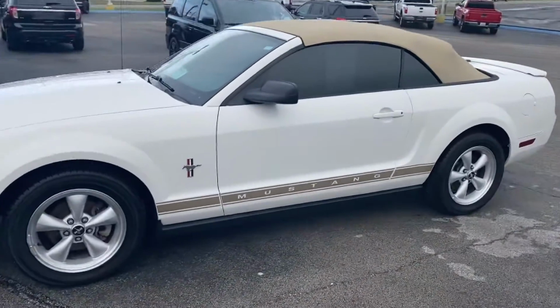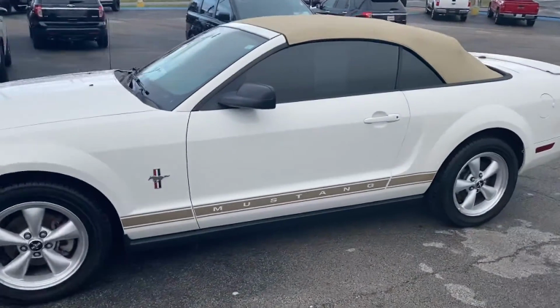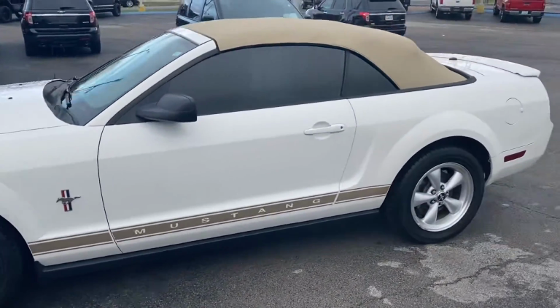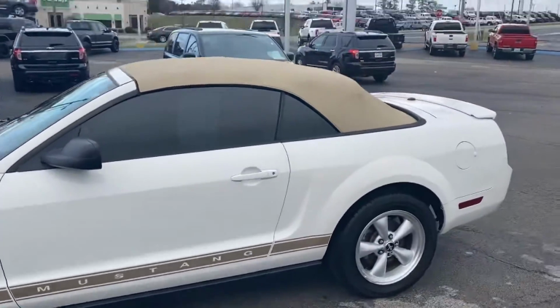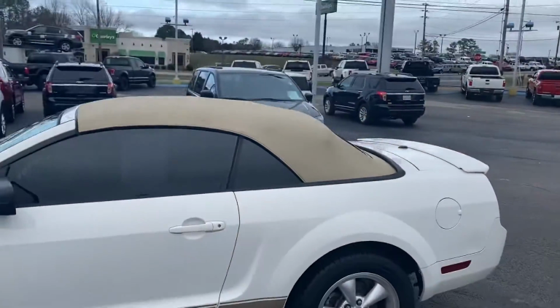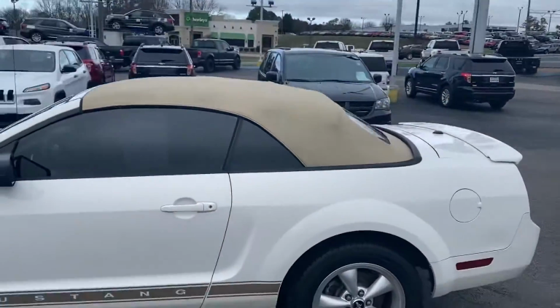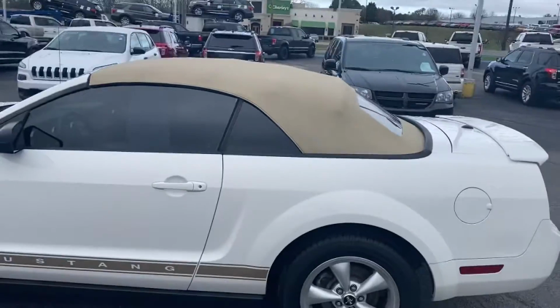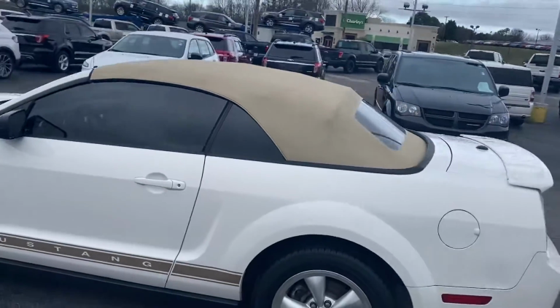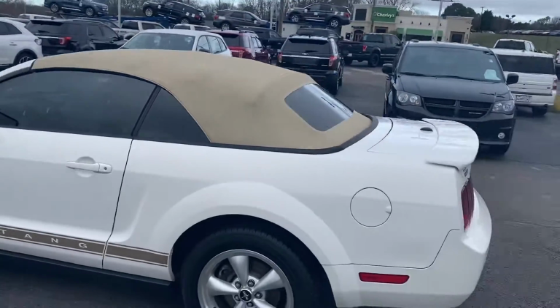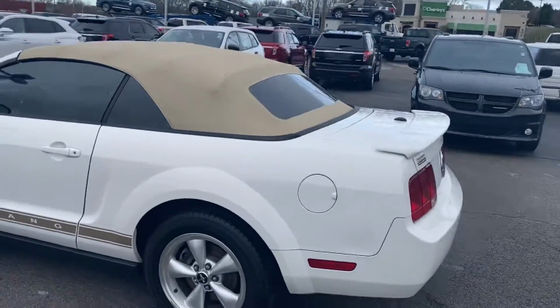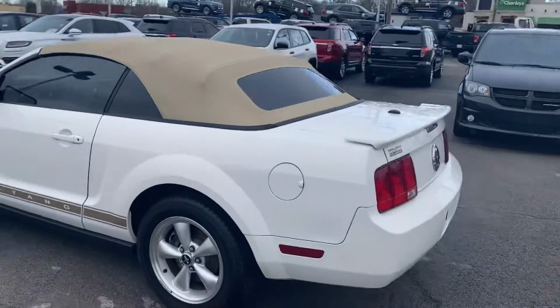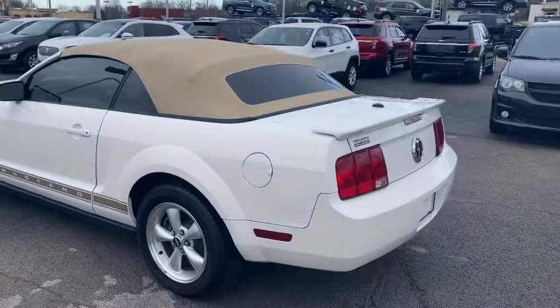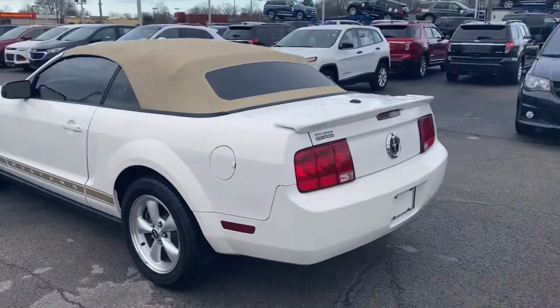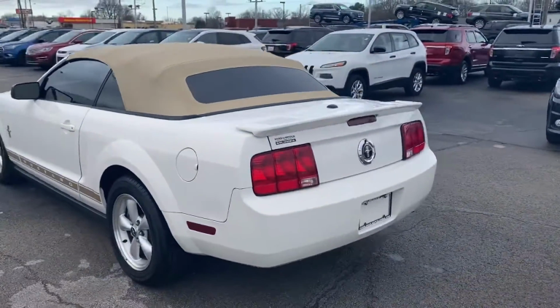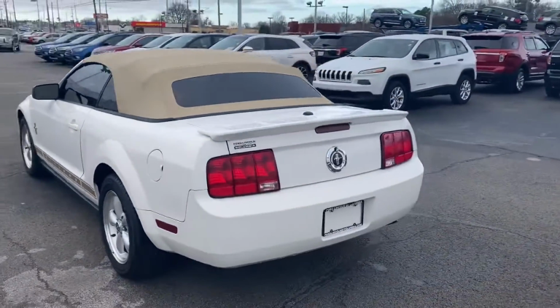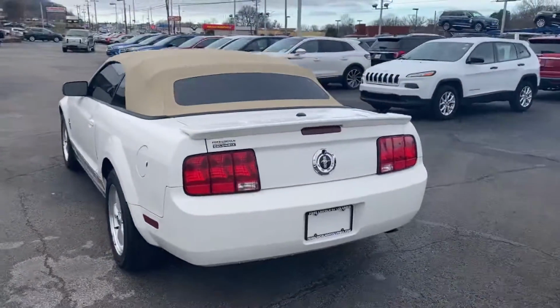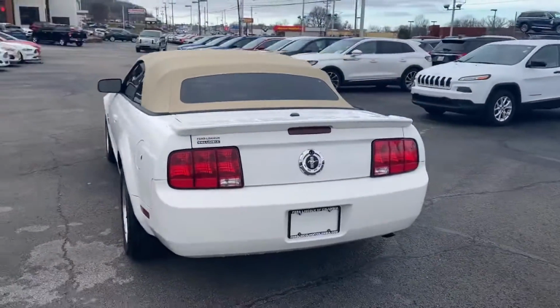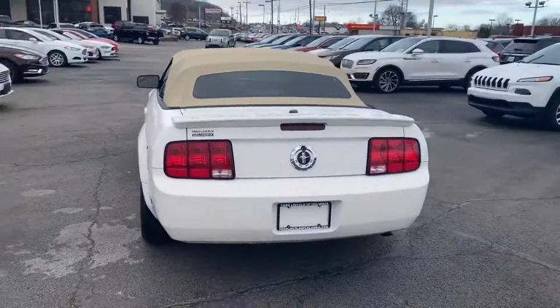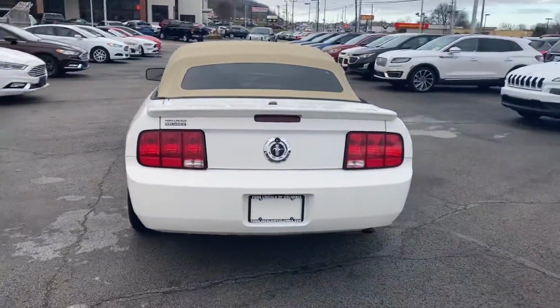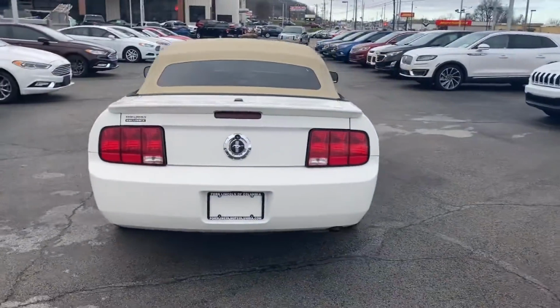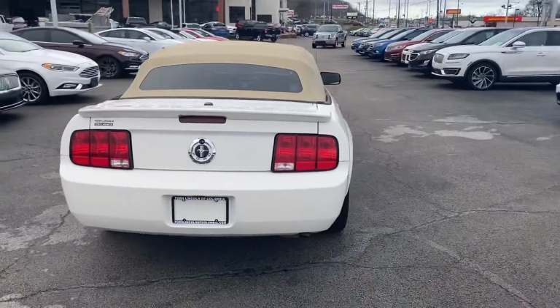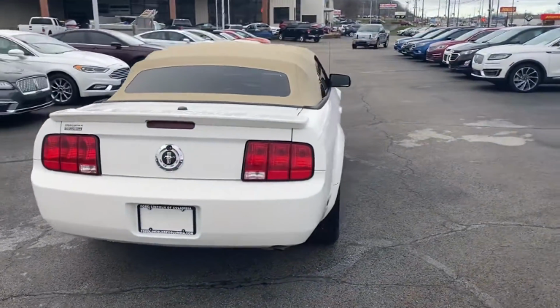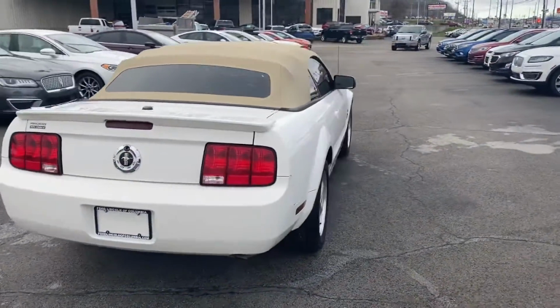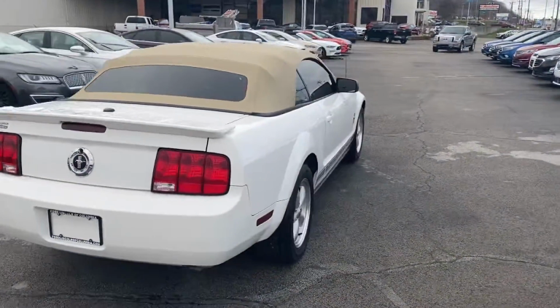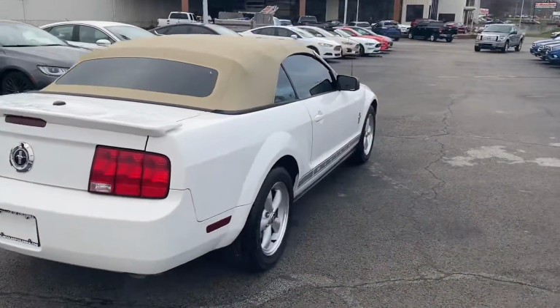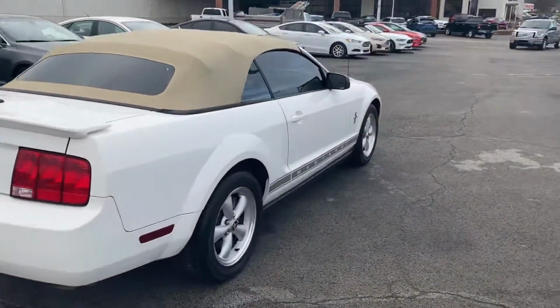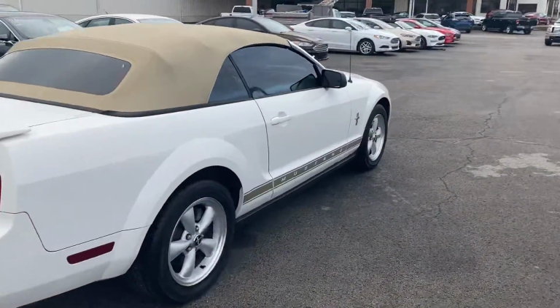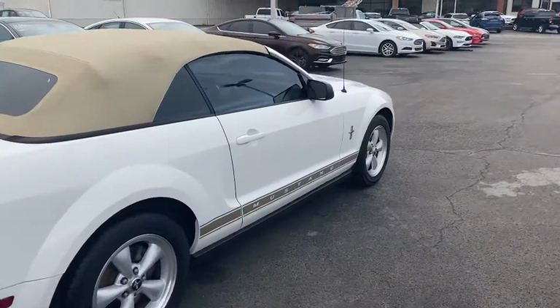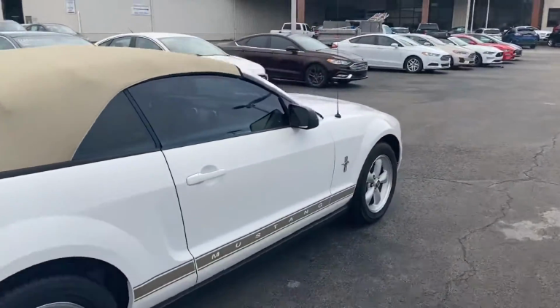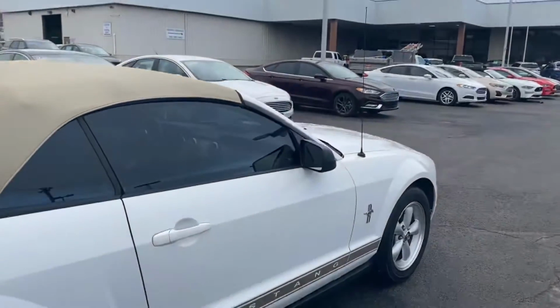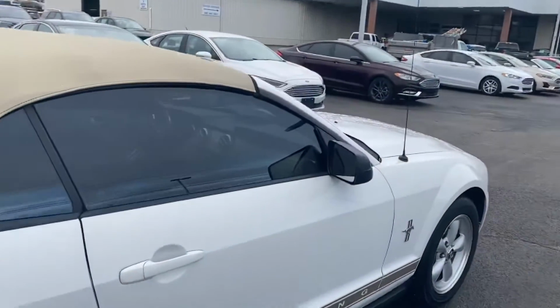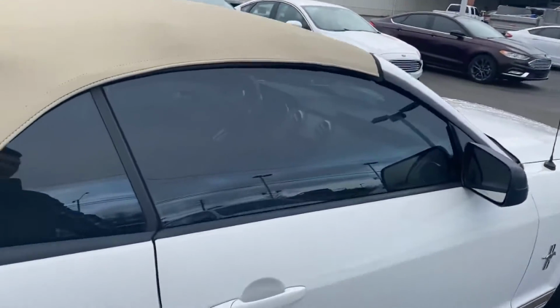It's got fresh rubber. The soft top is in immaculate condition. No major dents, dings, or scratches. It was really well taken care of and it drives incredible as well. Engine runs great on it.